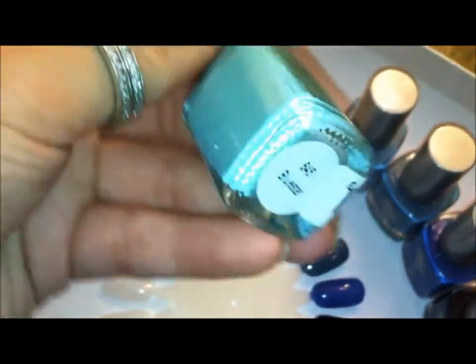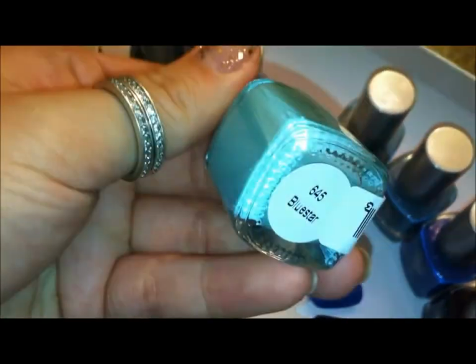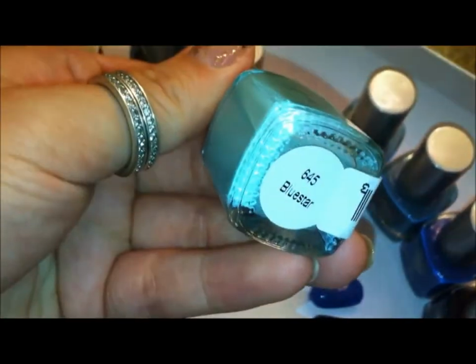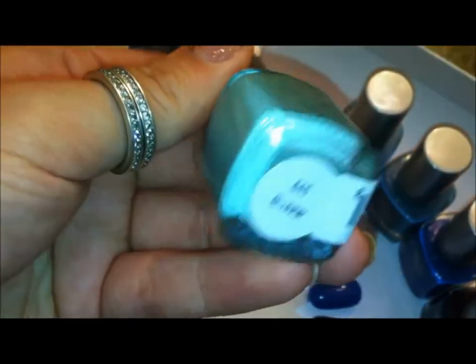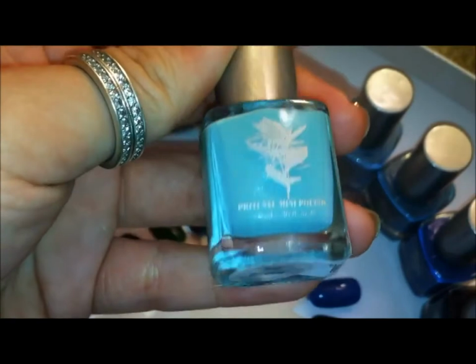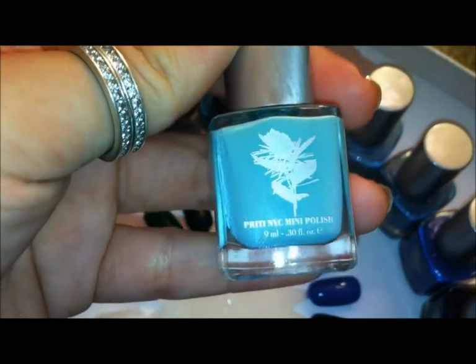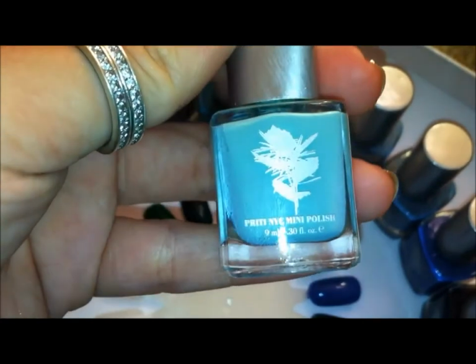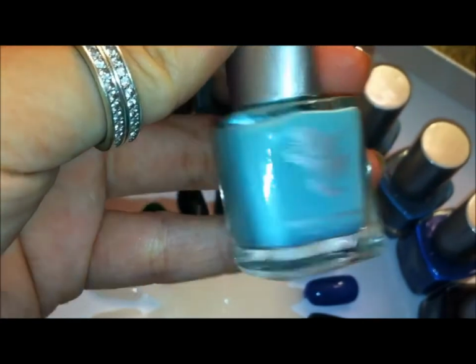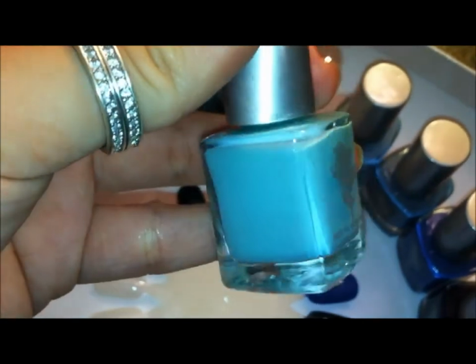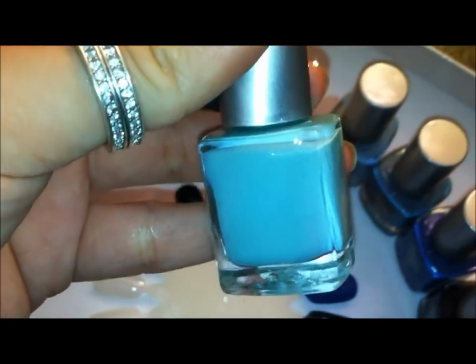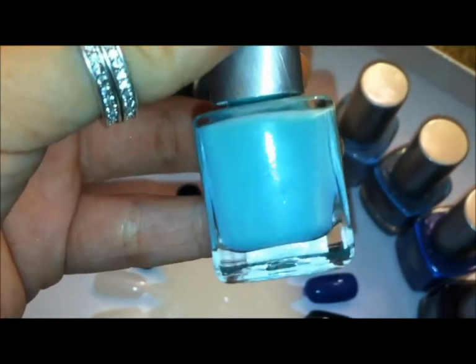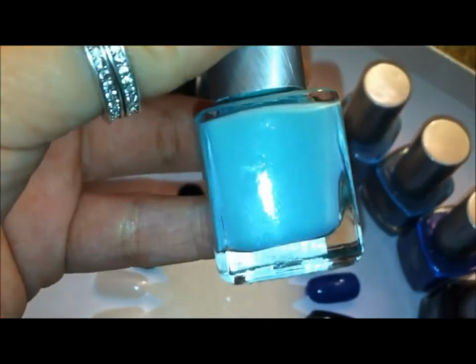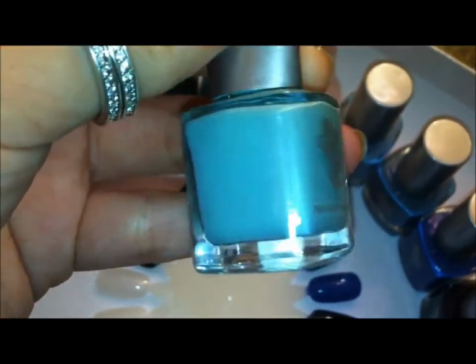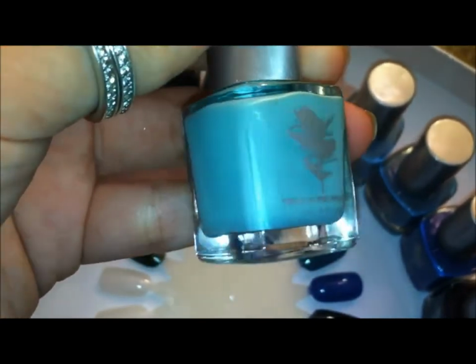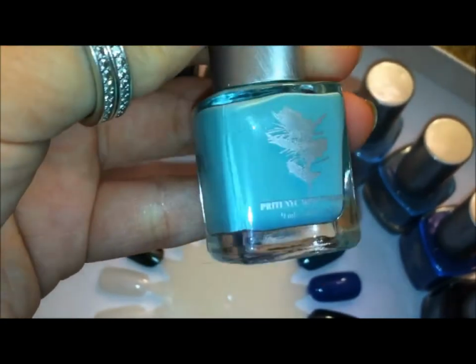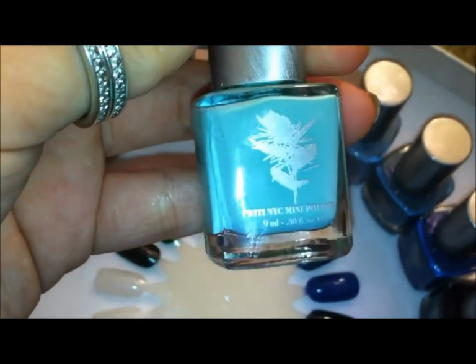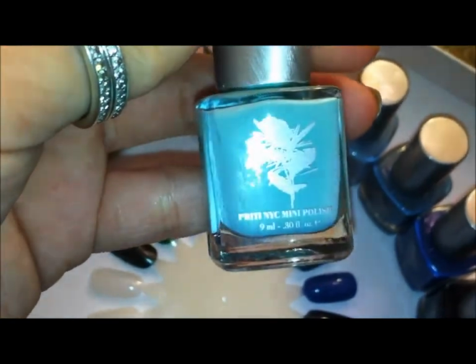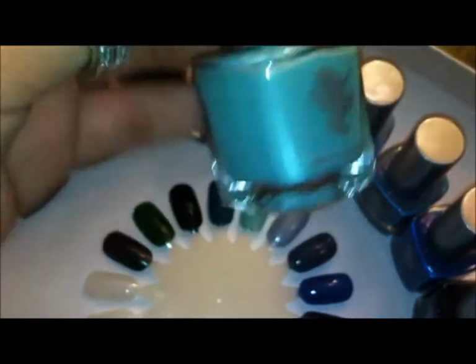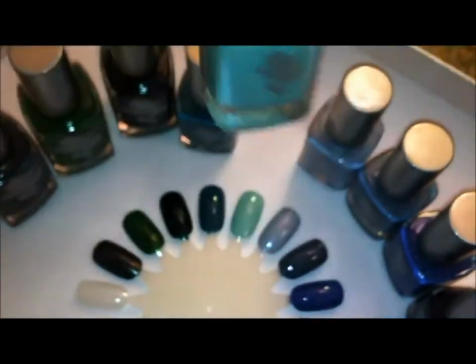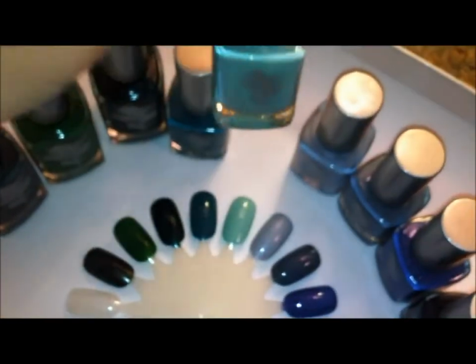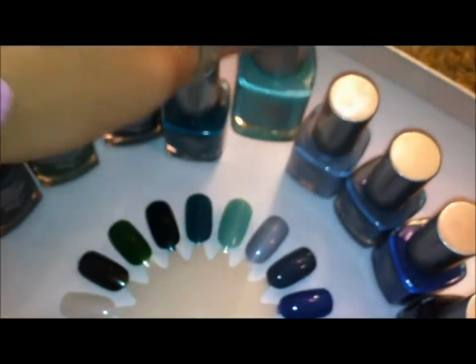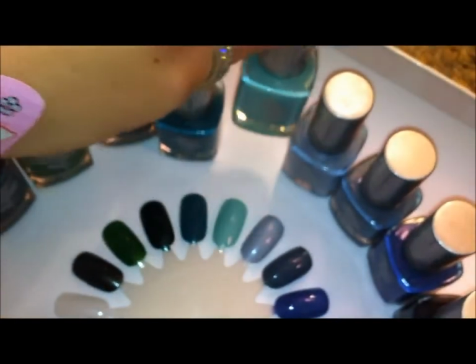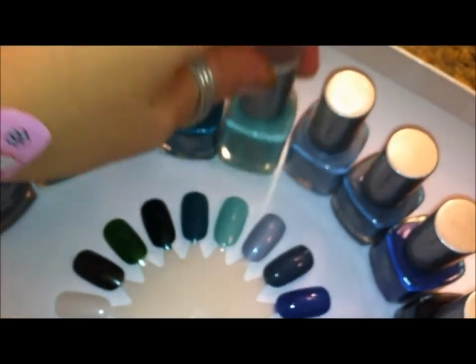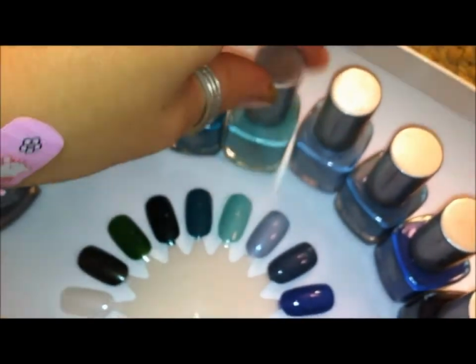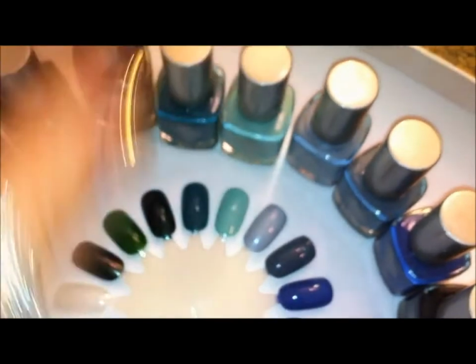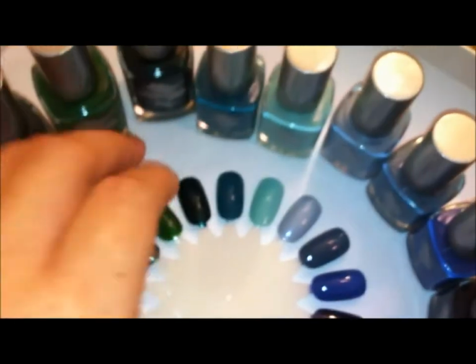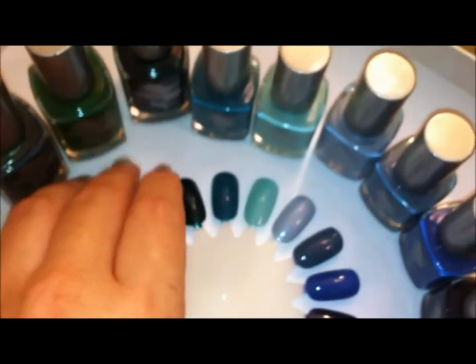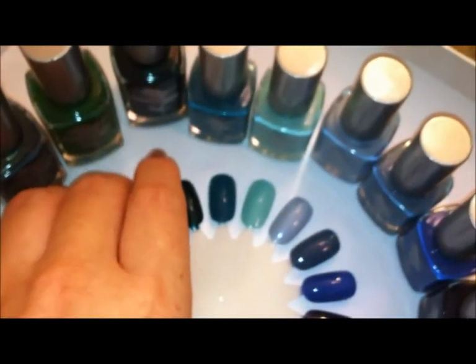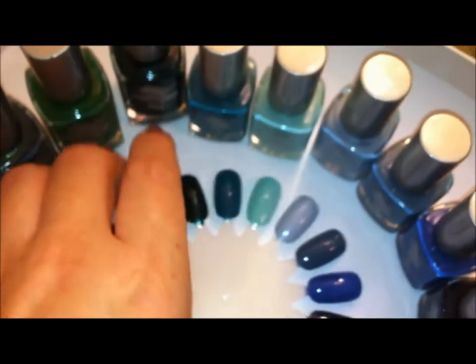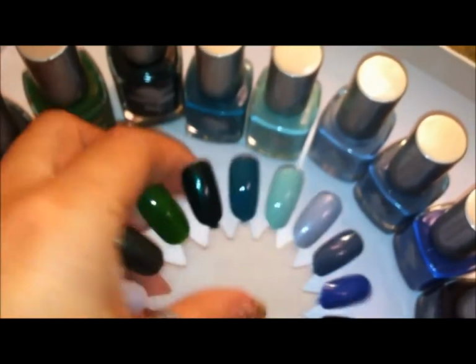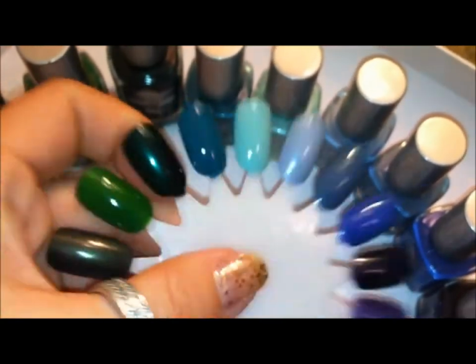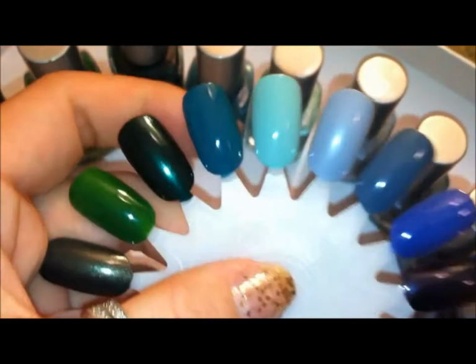This one is Blue Star. It's a very light teal — it's not like a mint, it's really just a light teal color.